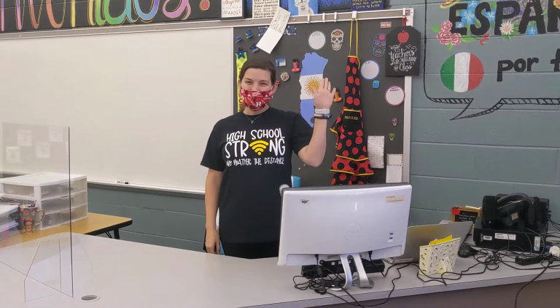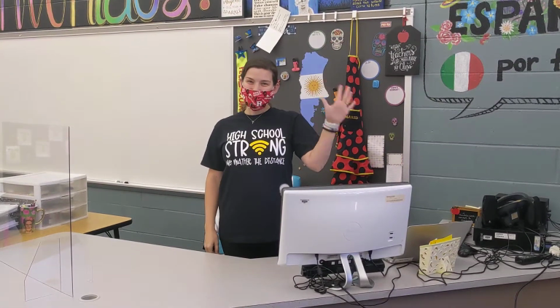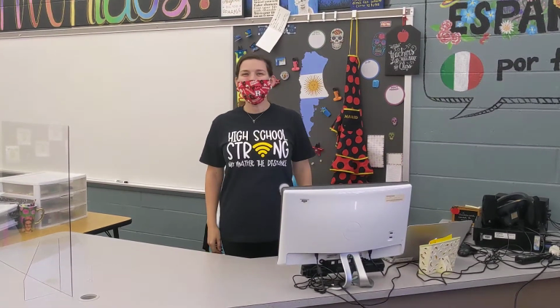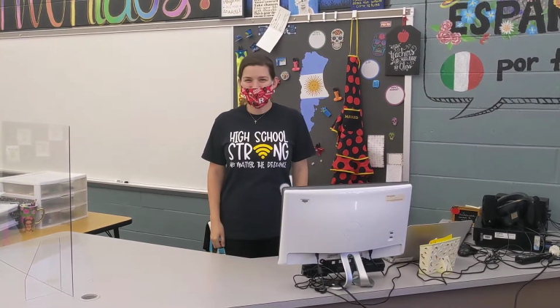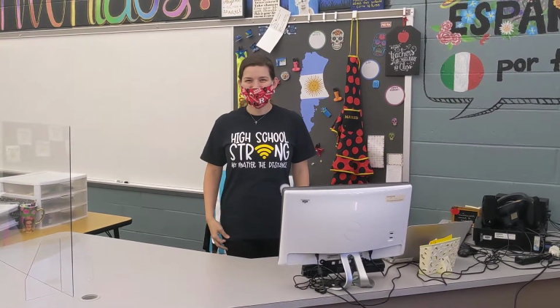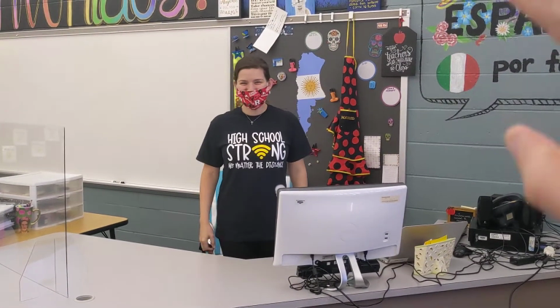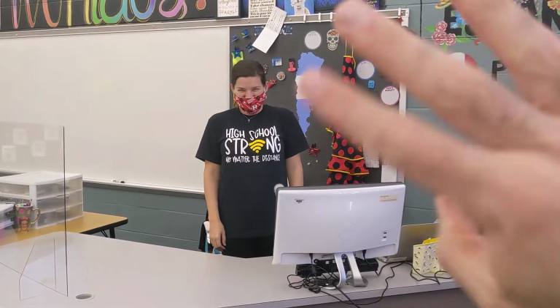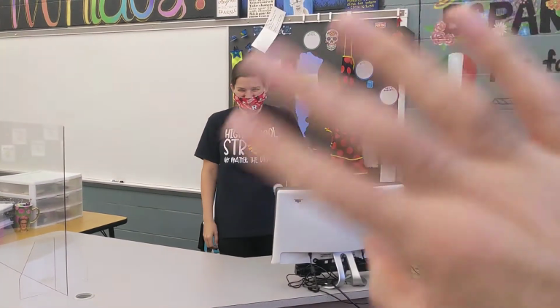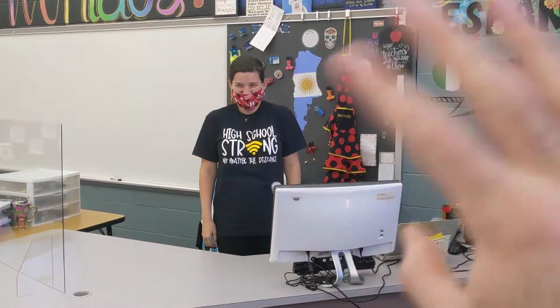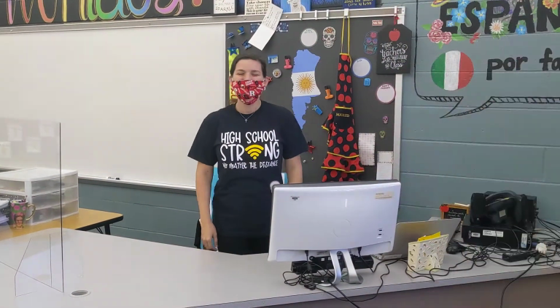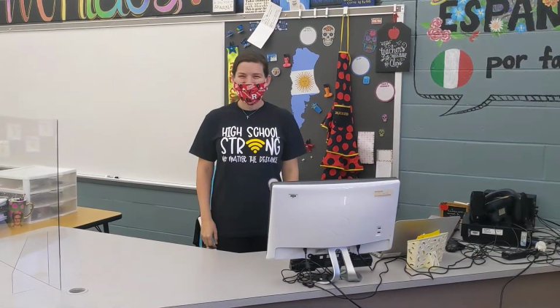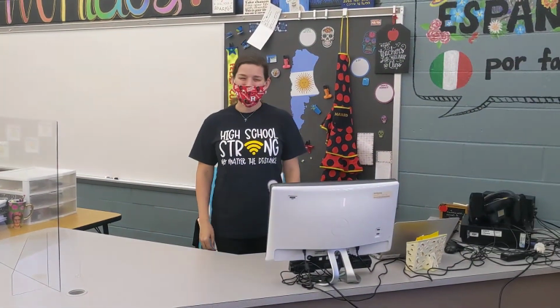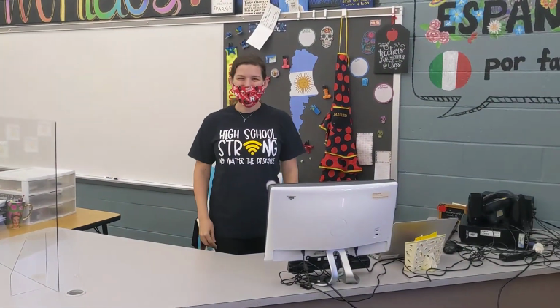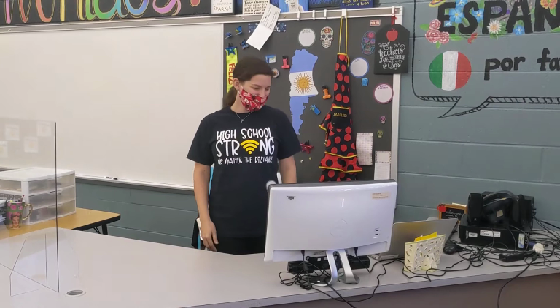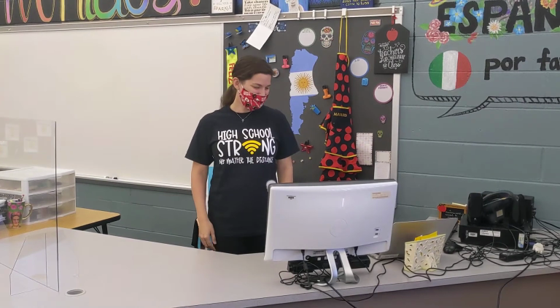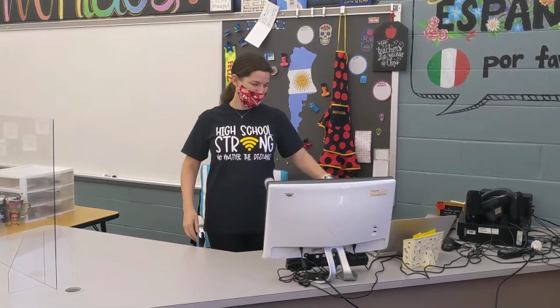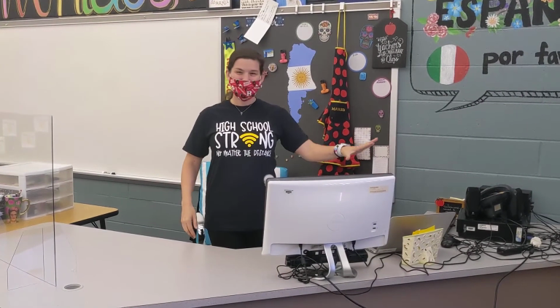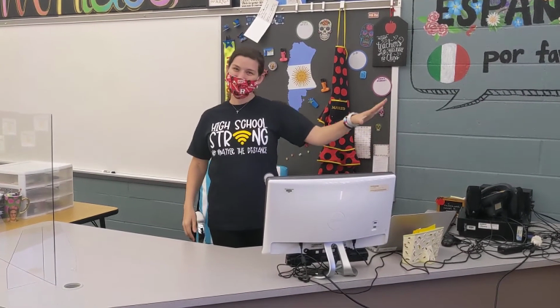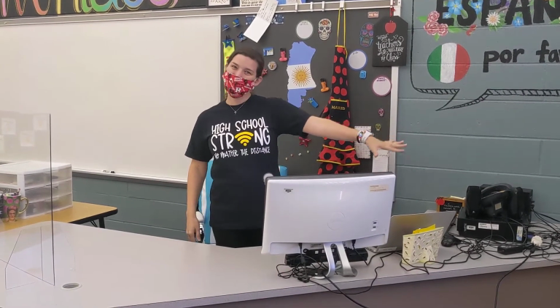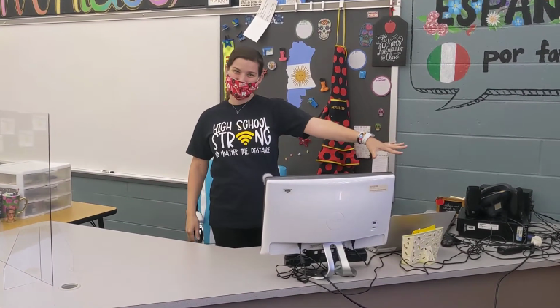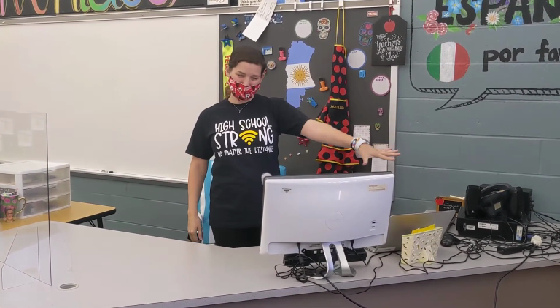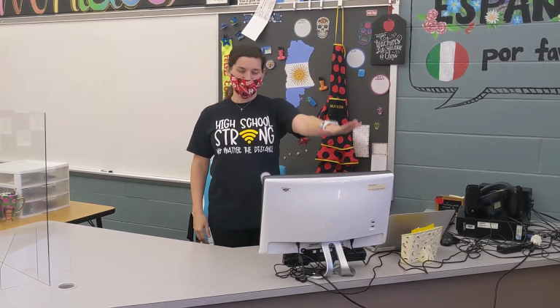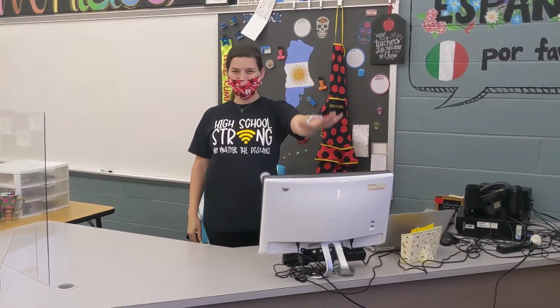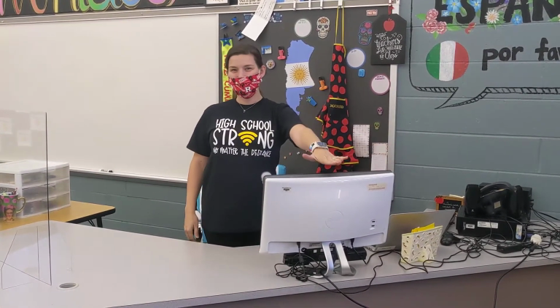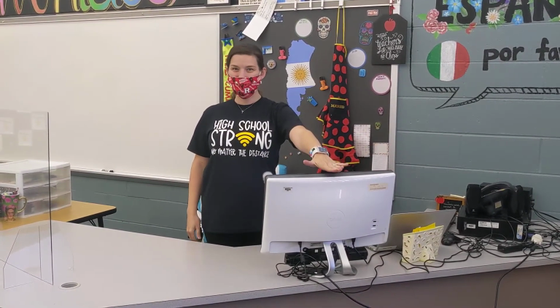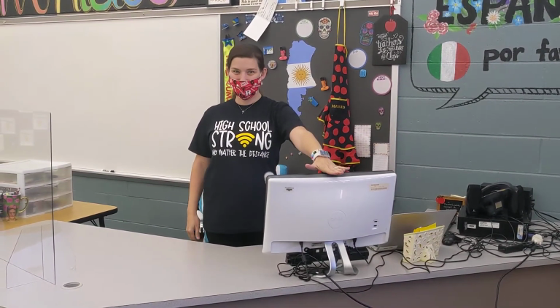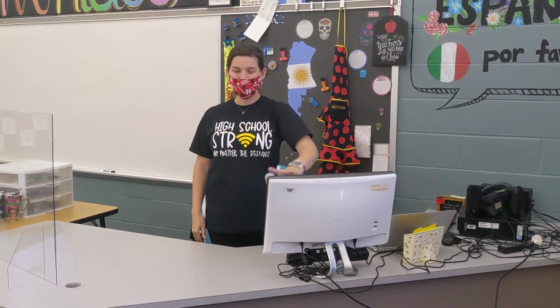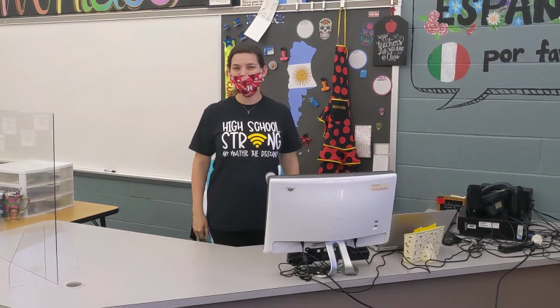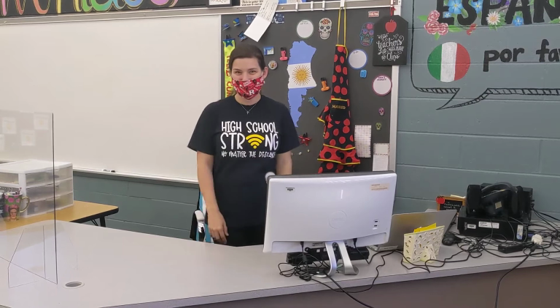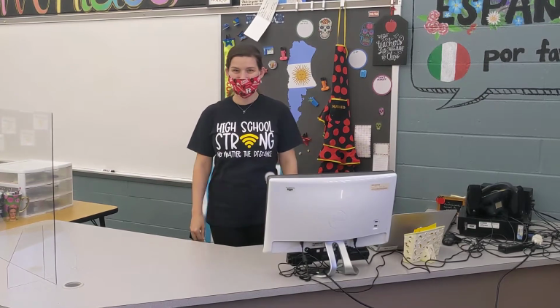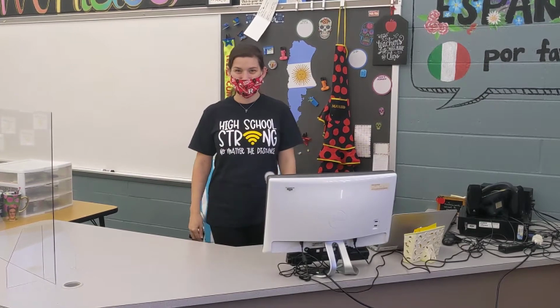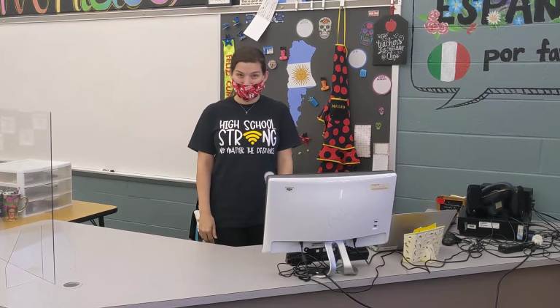Hi everyone! Mark and Nicole here, to show you how to connect your new MacBook Air to your desktop monitor for a hybrid teaching environment.